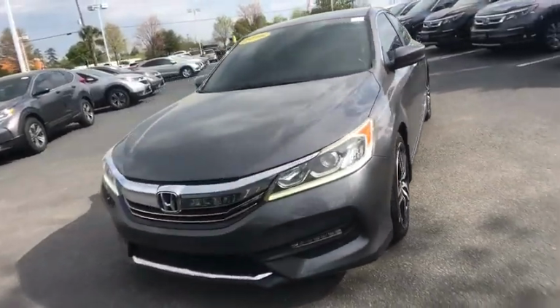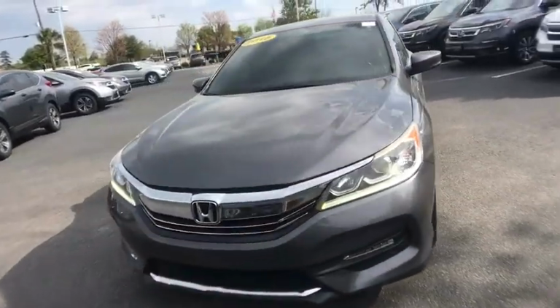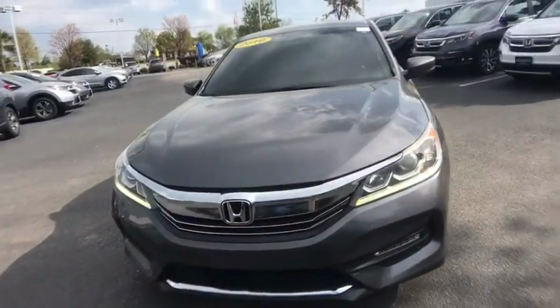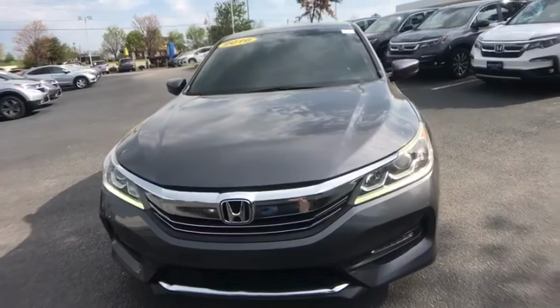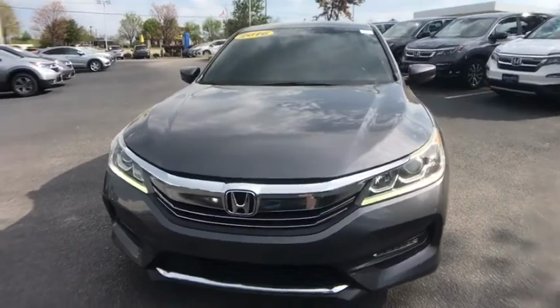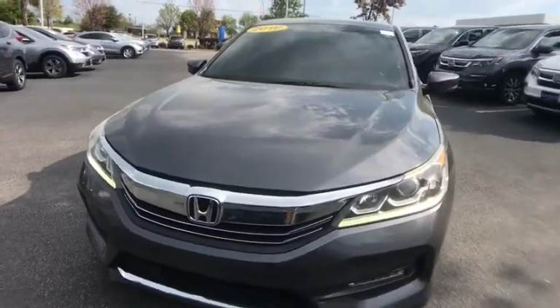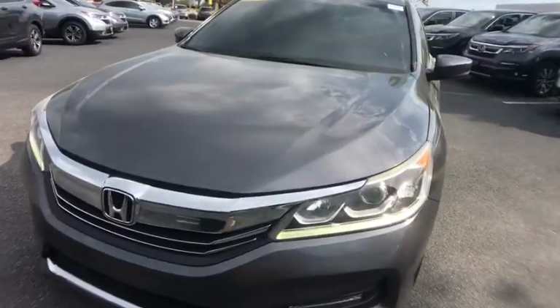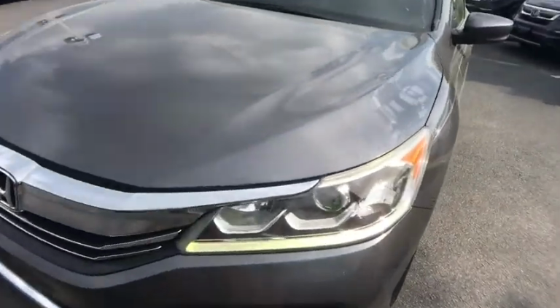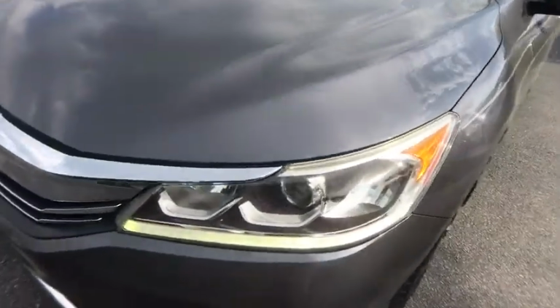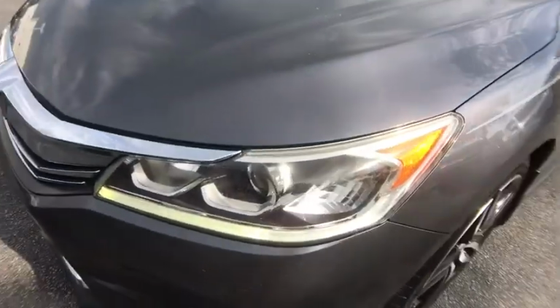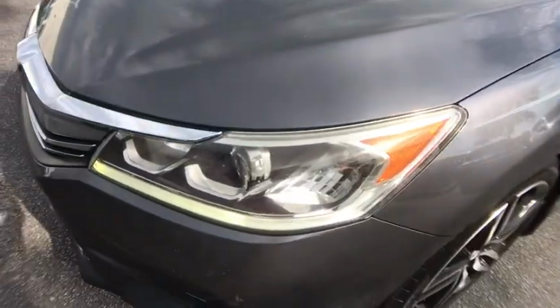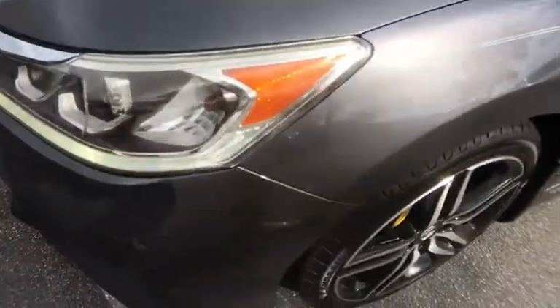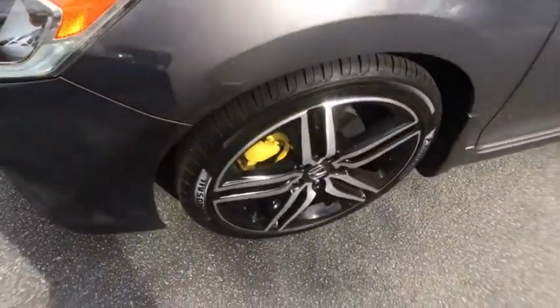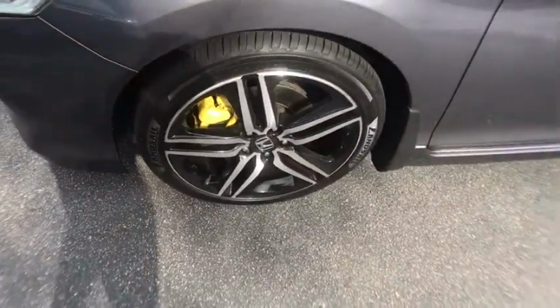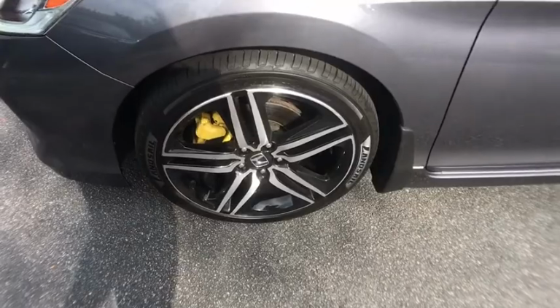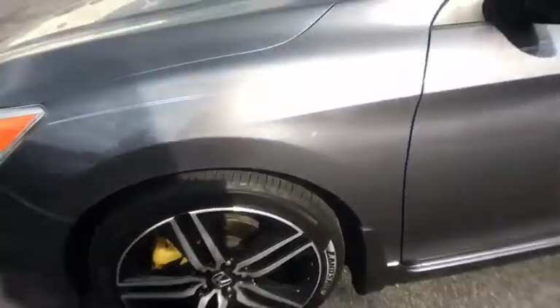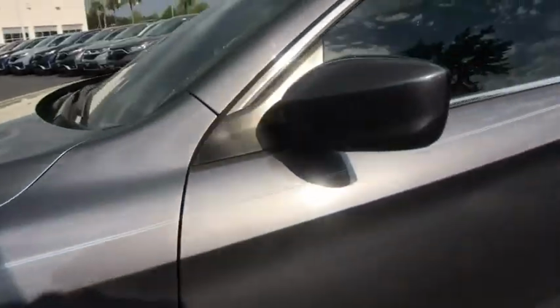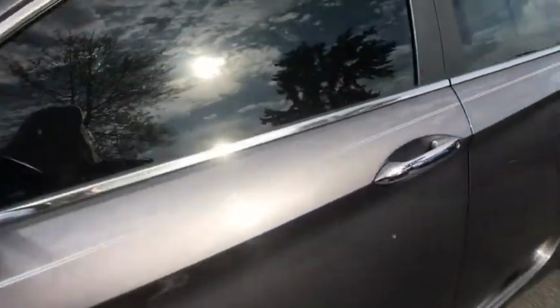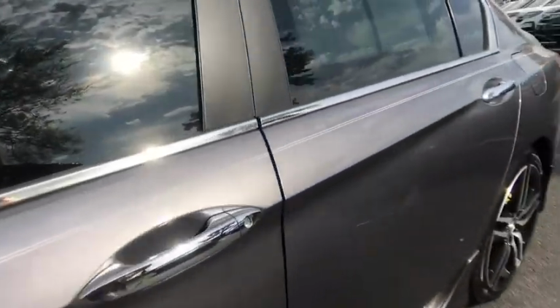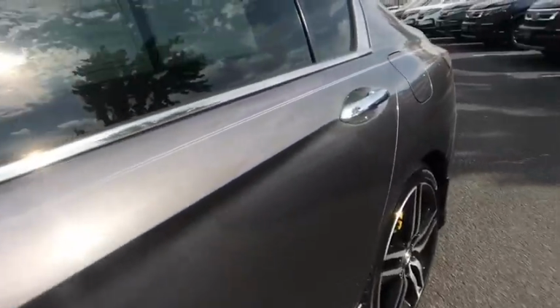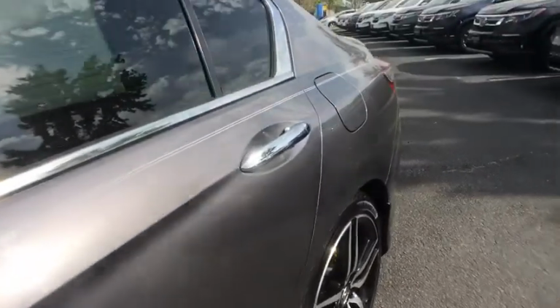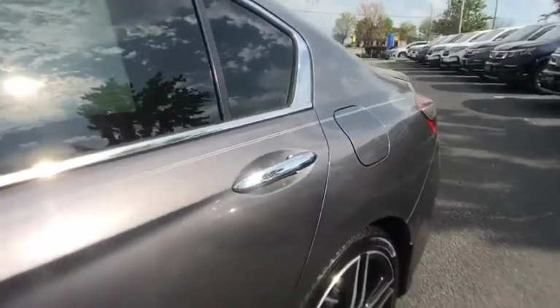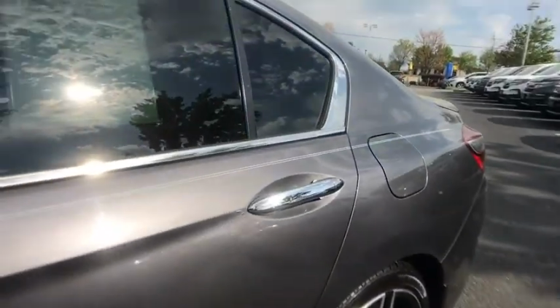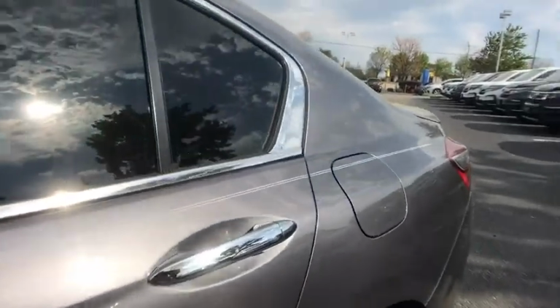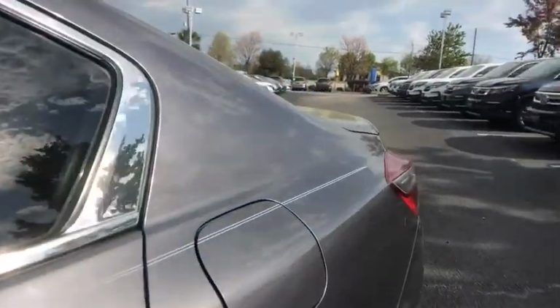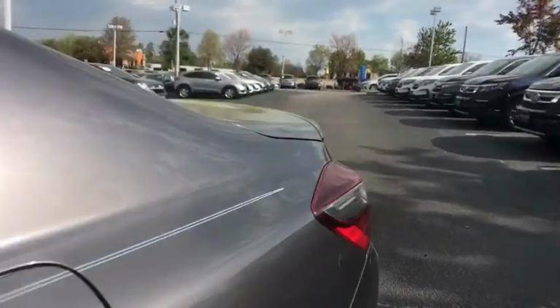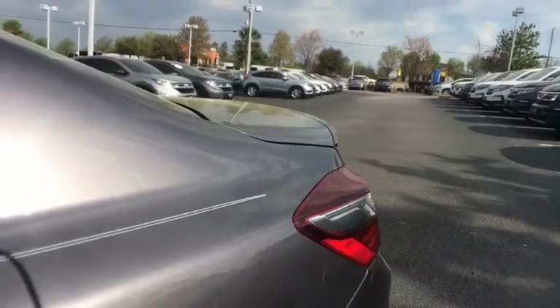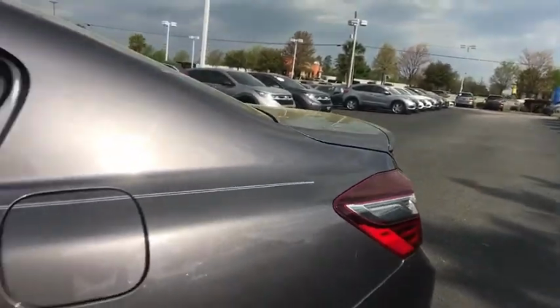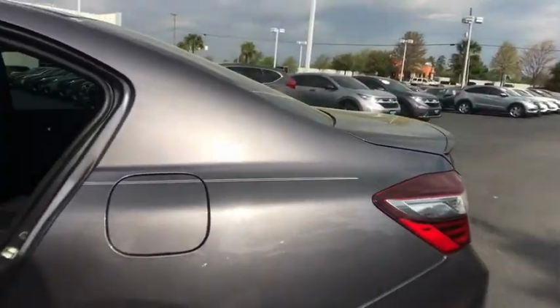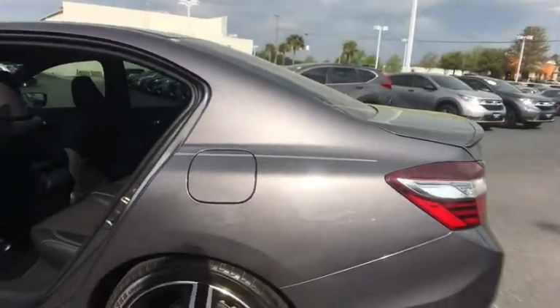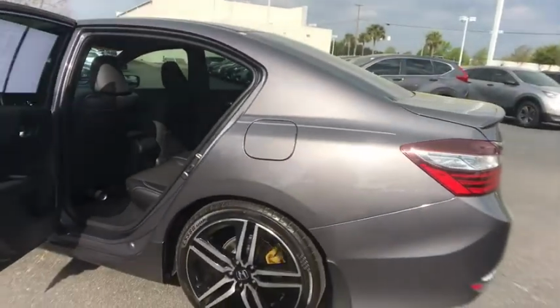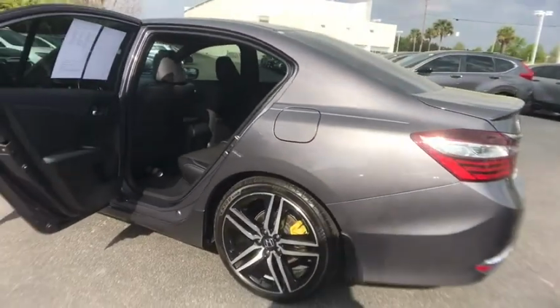Rear window defroster, power windows, electronic stability control, CD player, security system, remote keyless entry, brake assist, panic alarm, leather seats, overhead console, tachometer, cloth seat trim, driver vanity mirror.